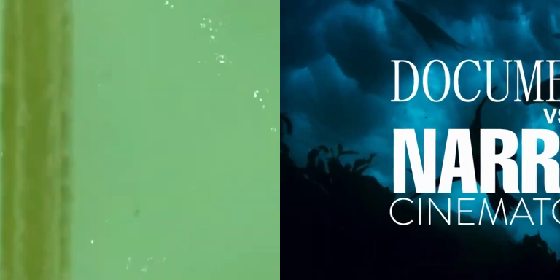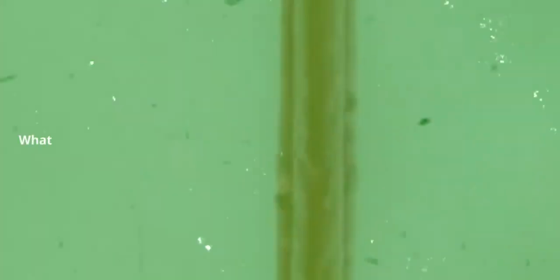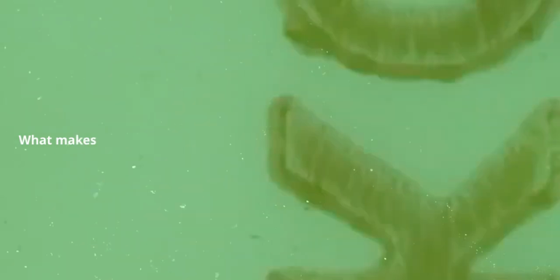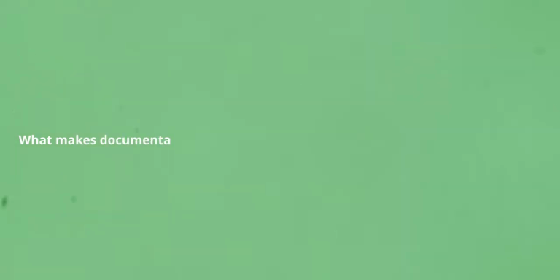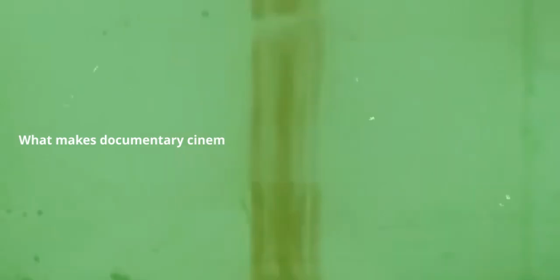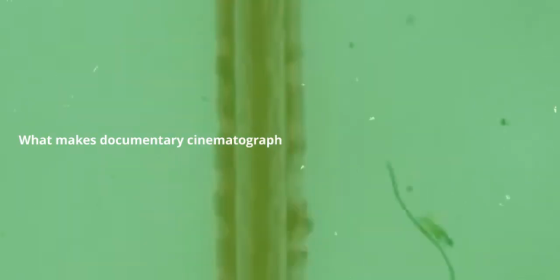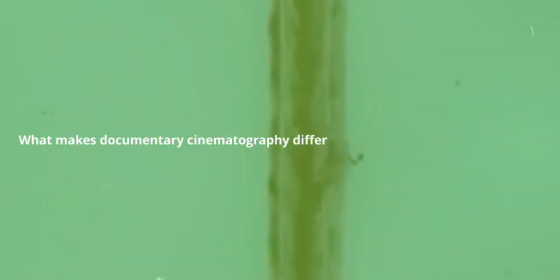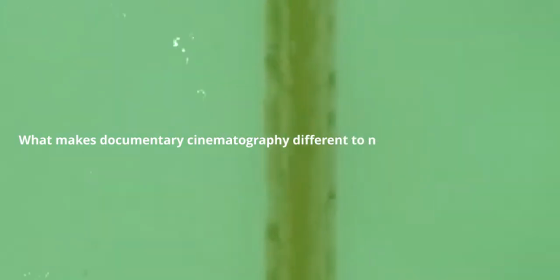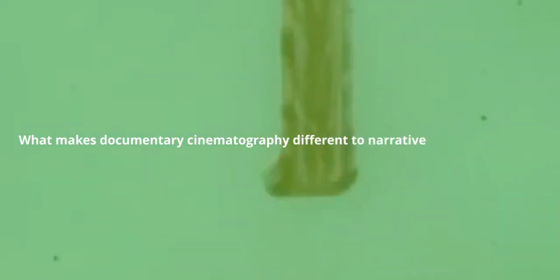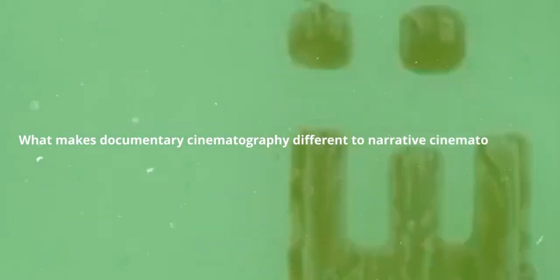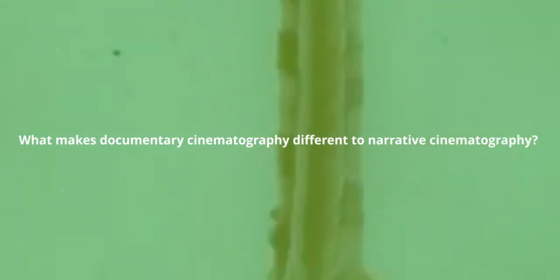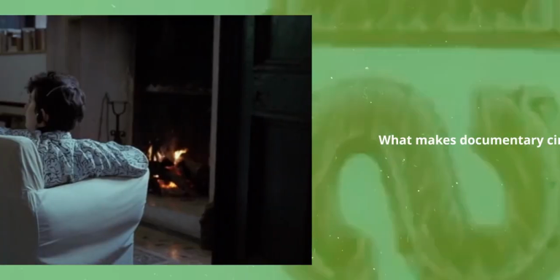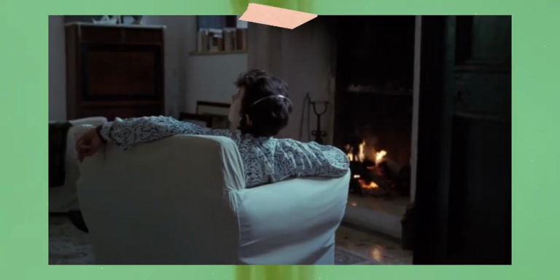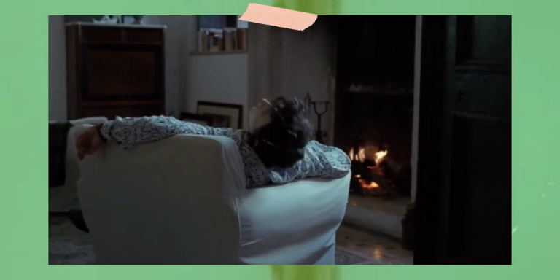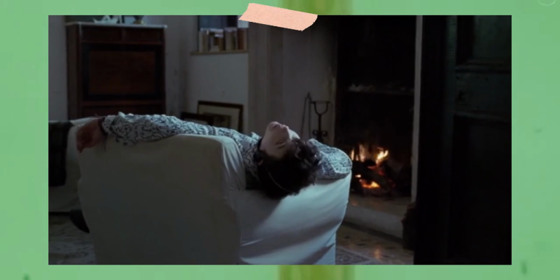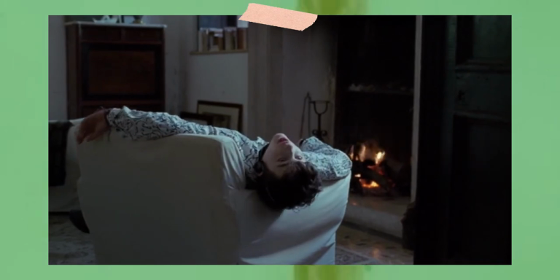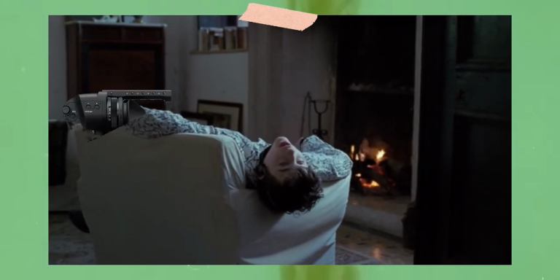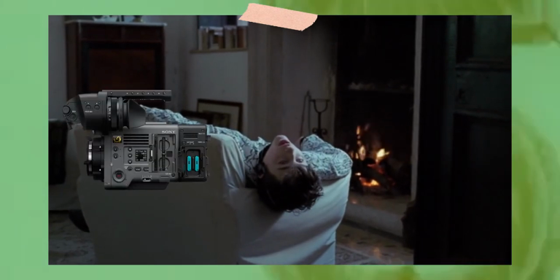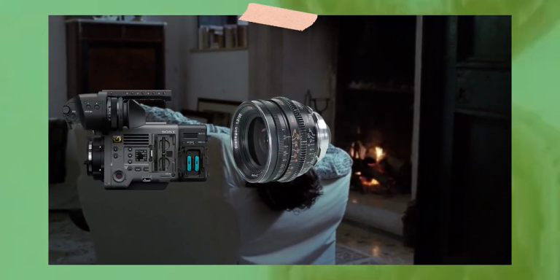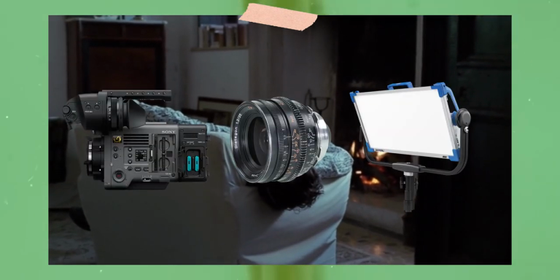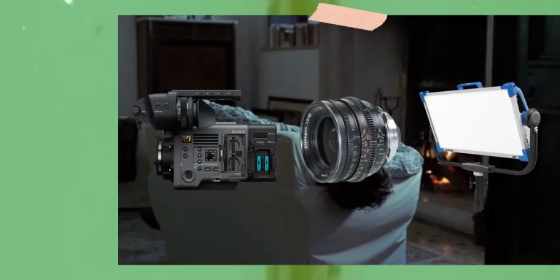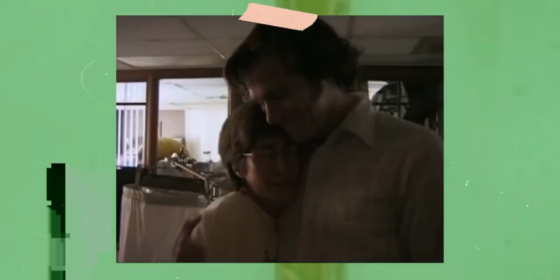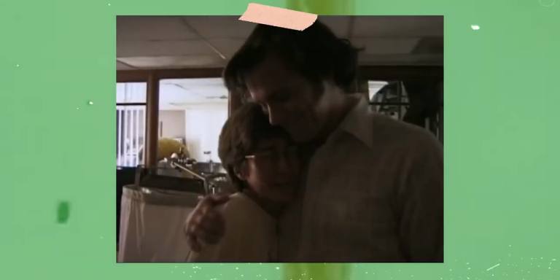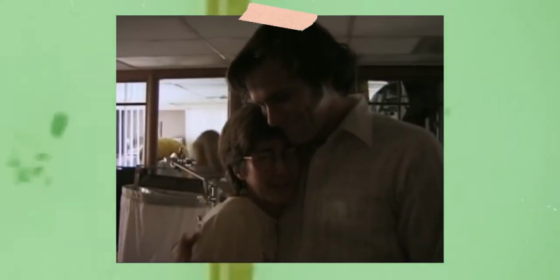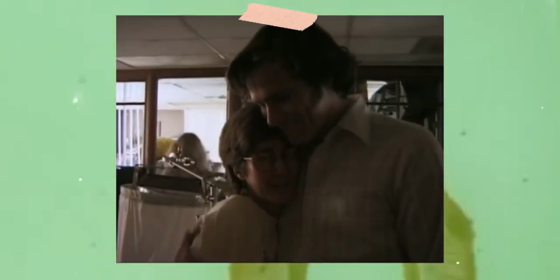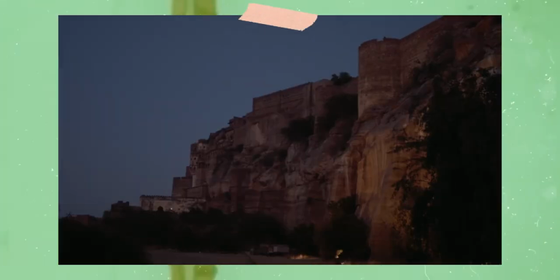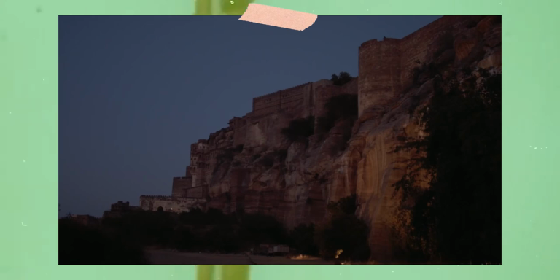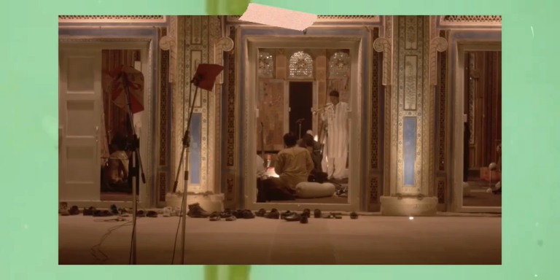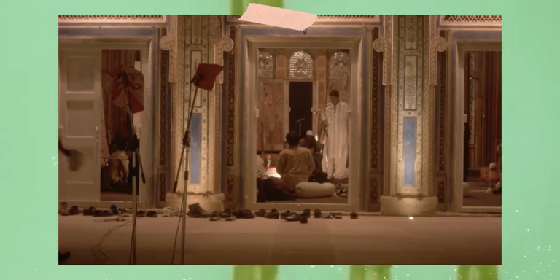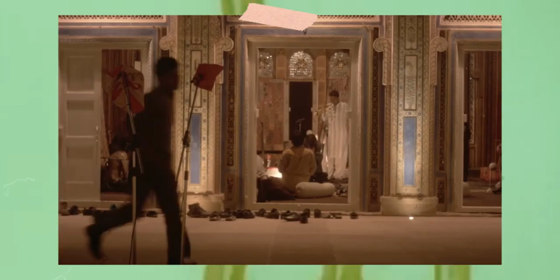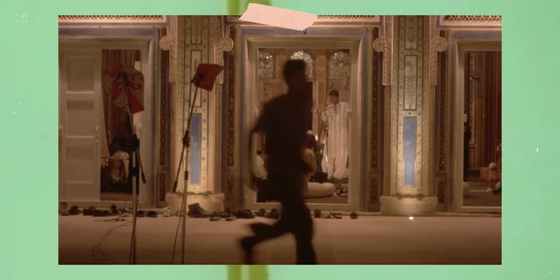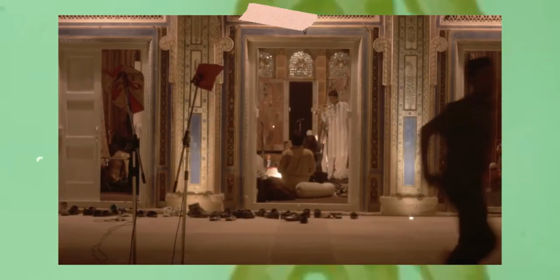What makes documentary cinematography different to narrative cinematography? They both tell a story, often use the same cameras, lenses, lighting, and have famous people starring, but it's a completely different experience when watching.